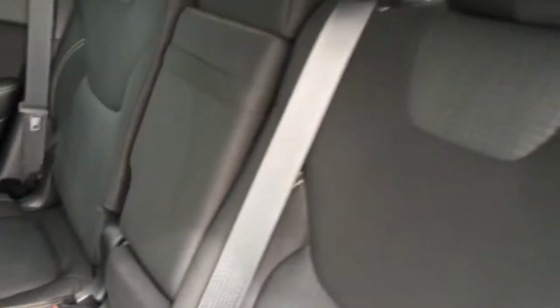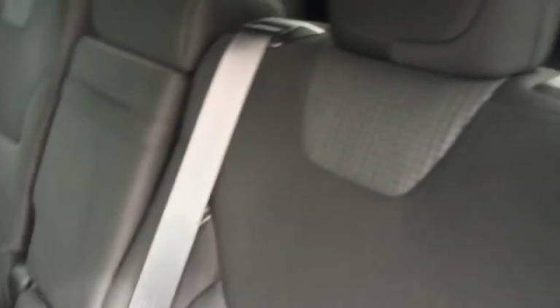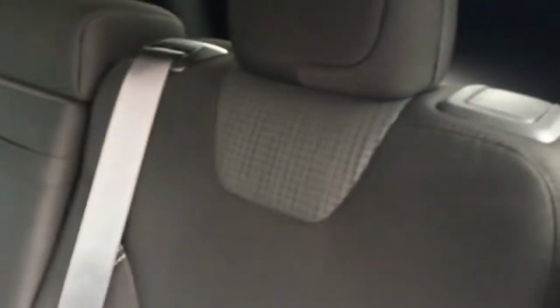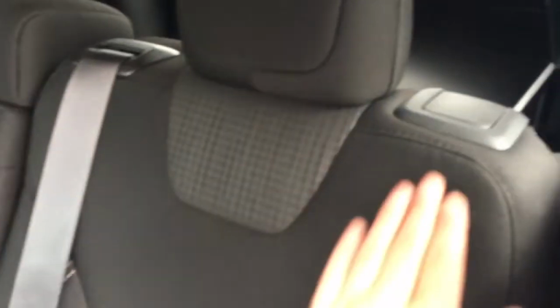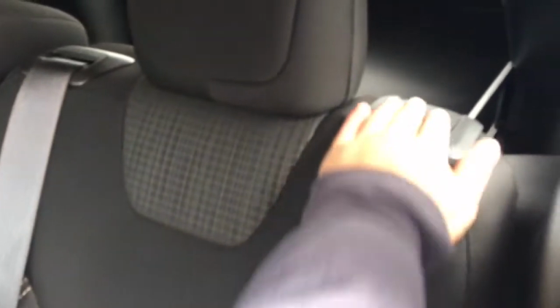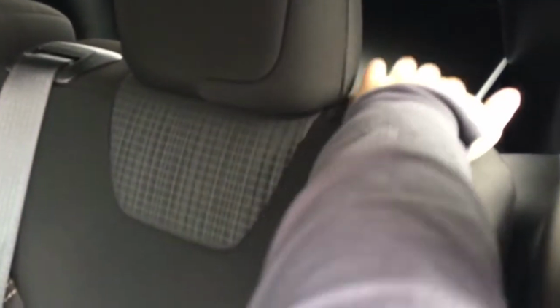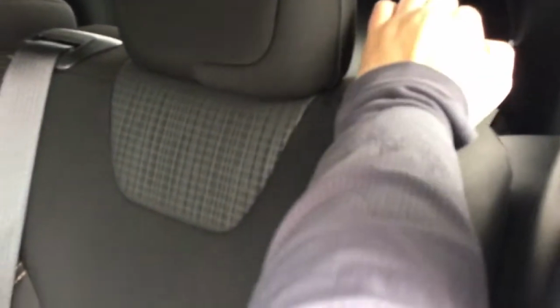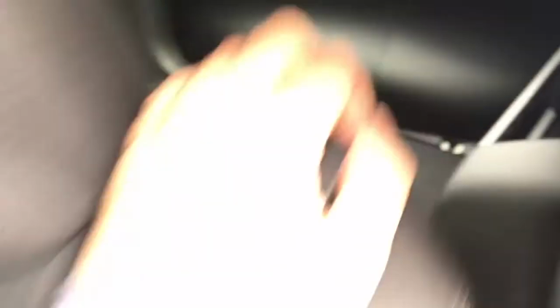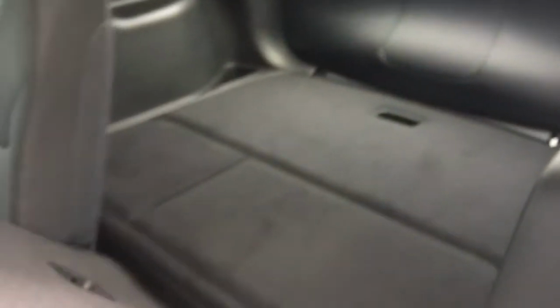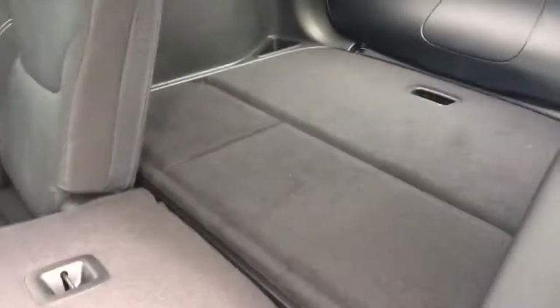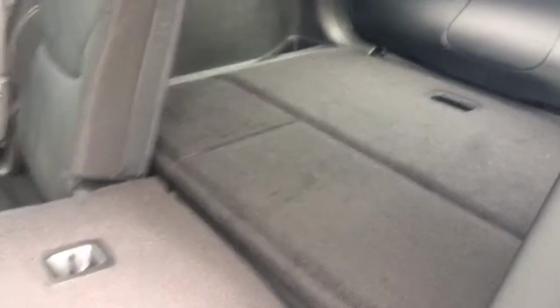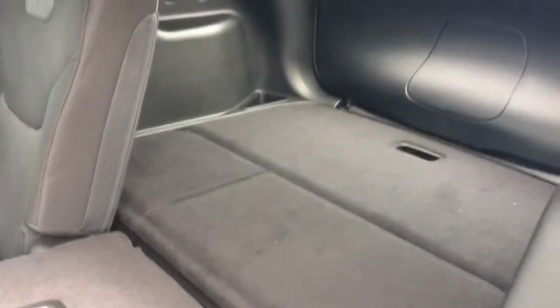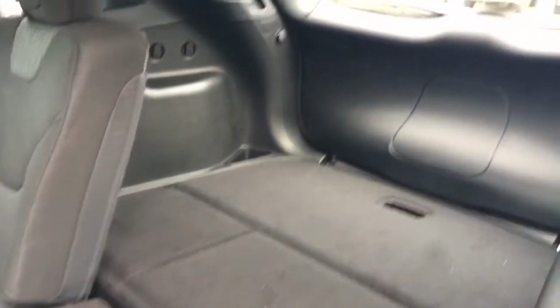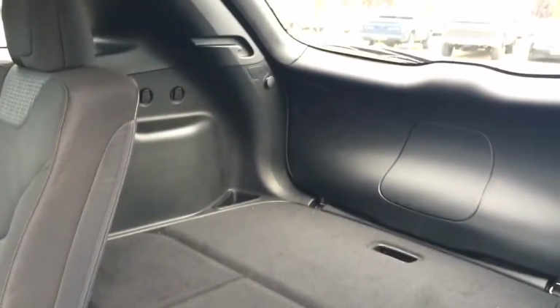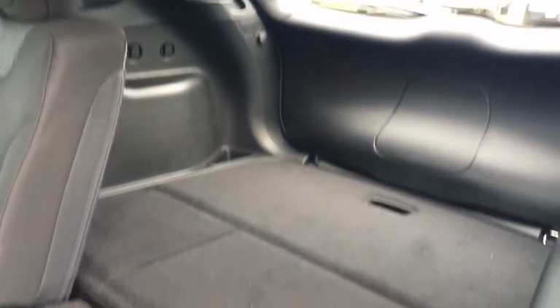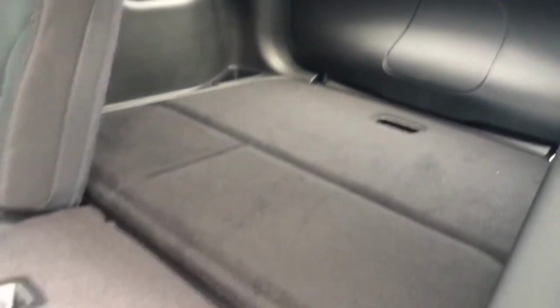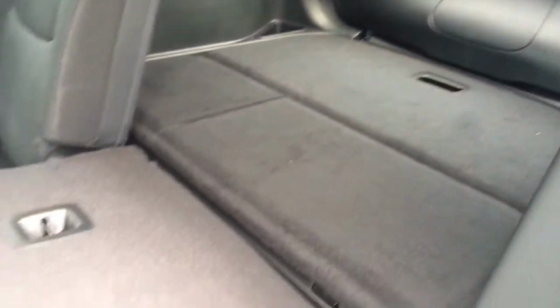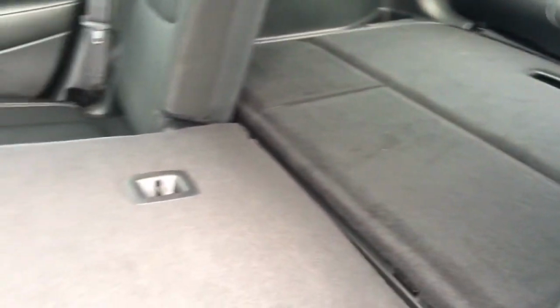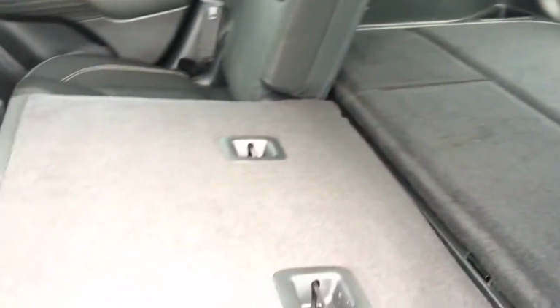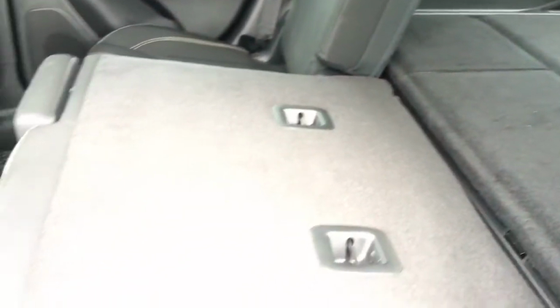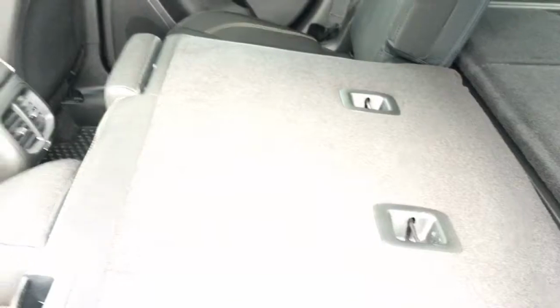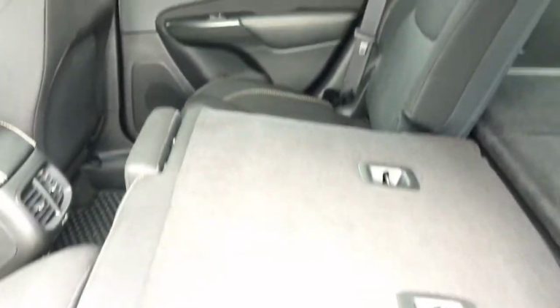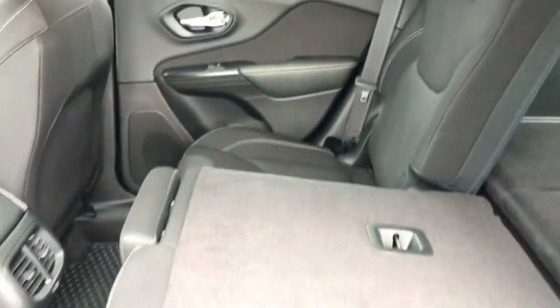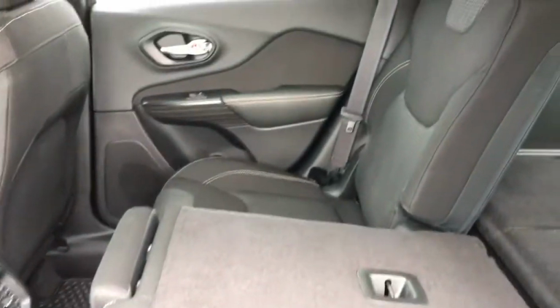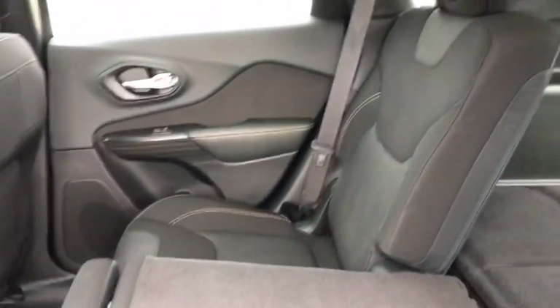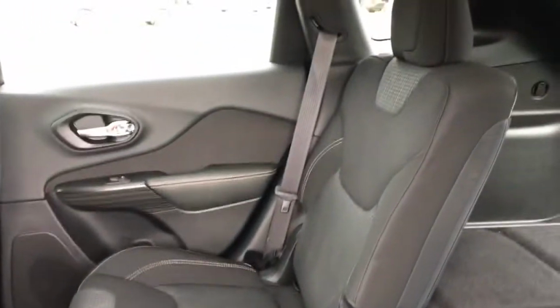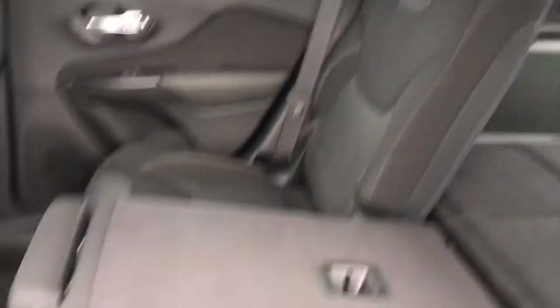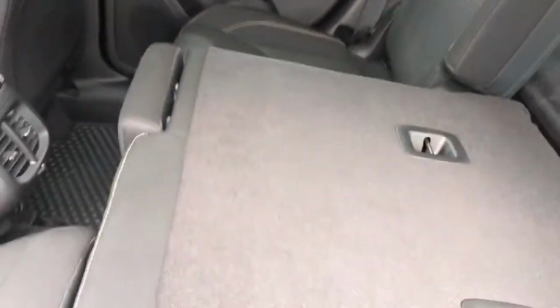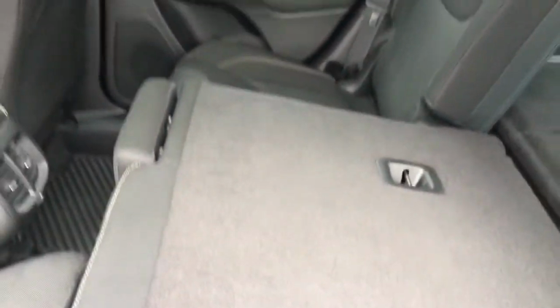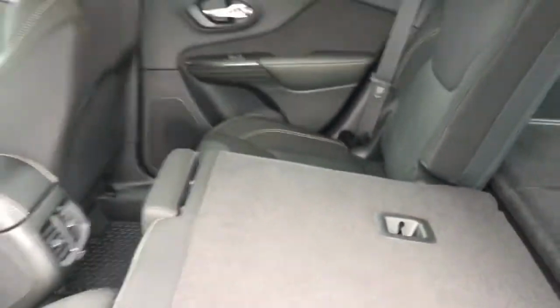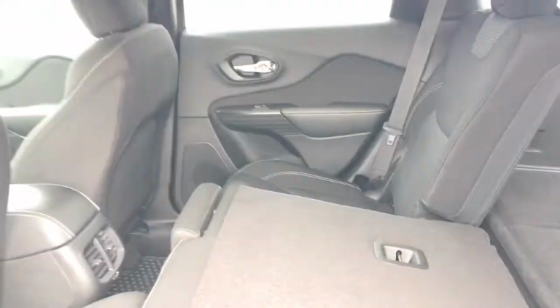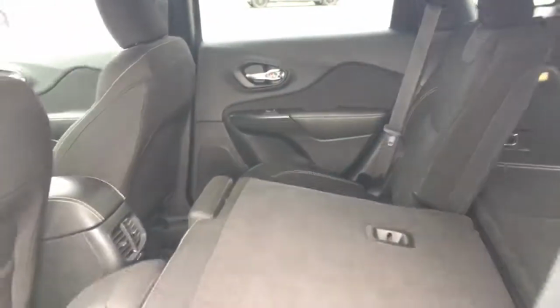Super easy — all you need to do is grab this, pull it back, and you have lots more storage to the back trunk. Both seats fold forward, leaving you with one, two, or no passengers — whatever you prefer.